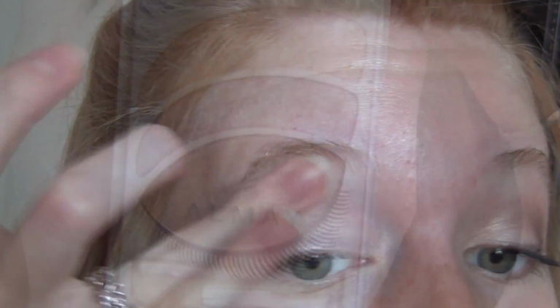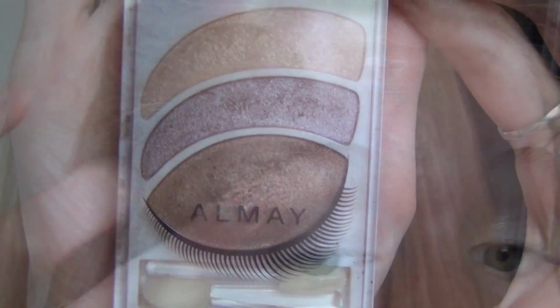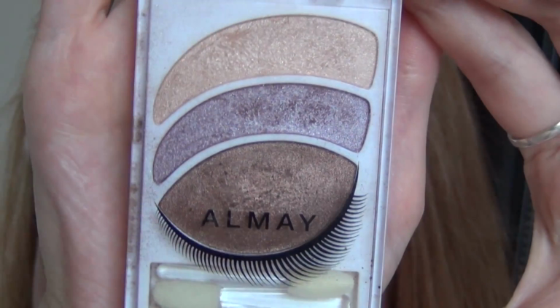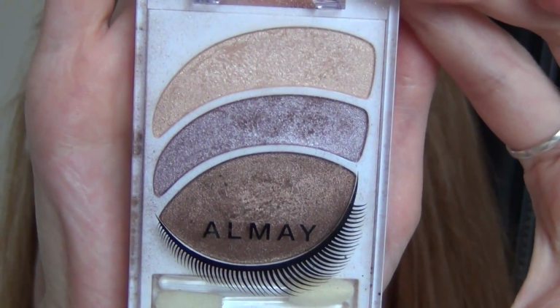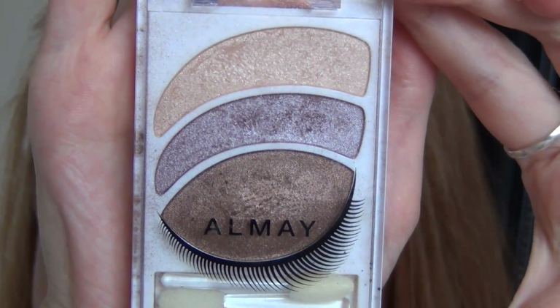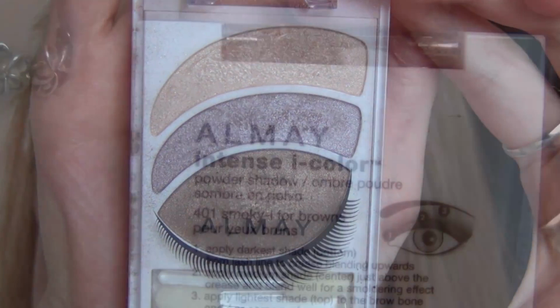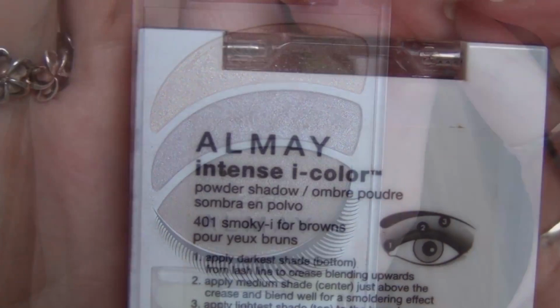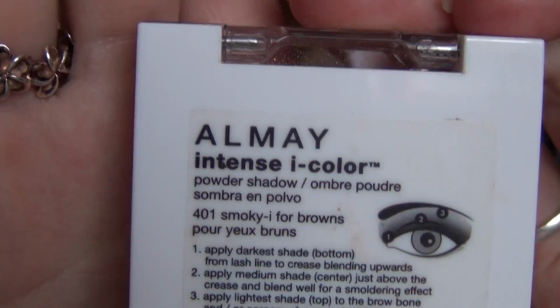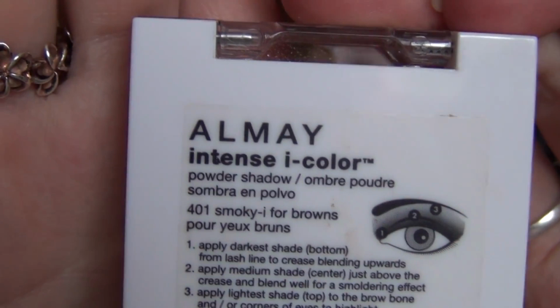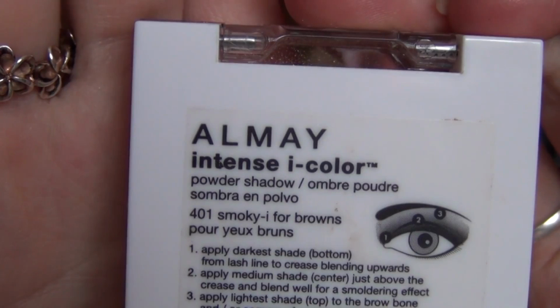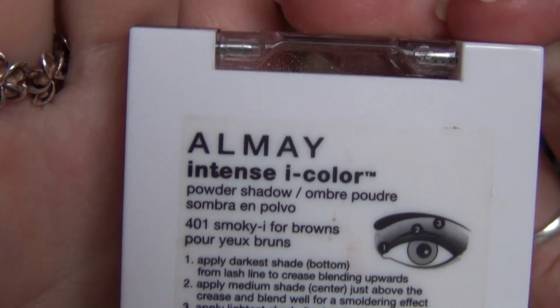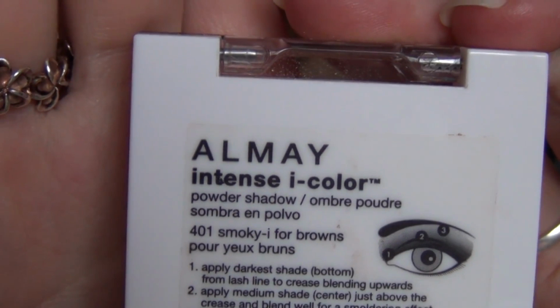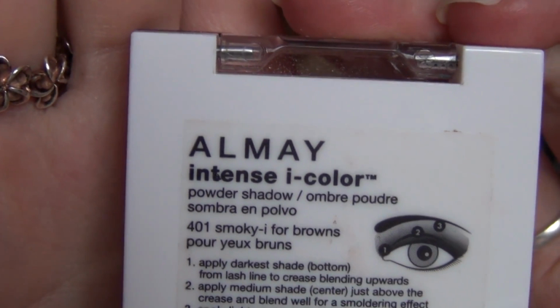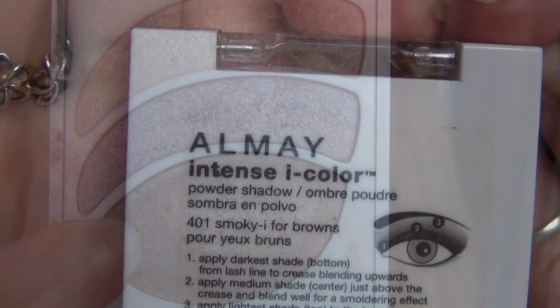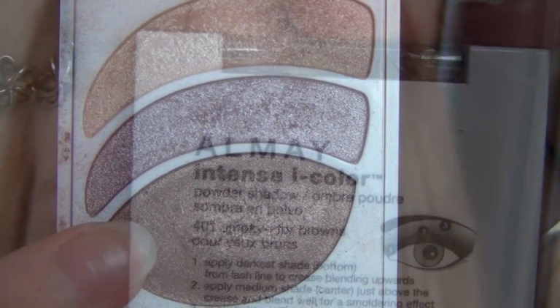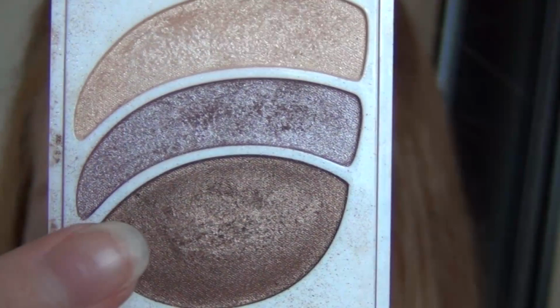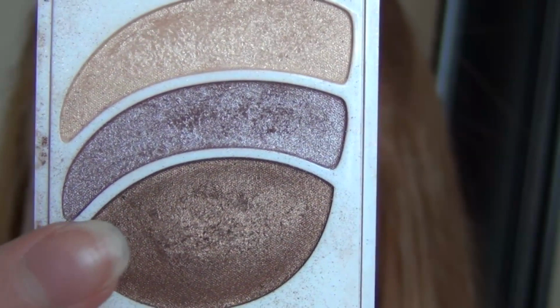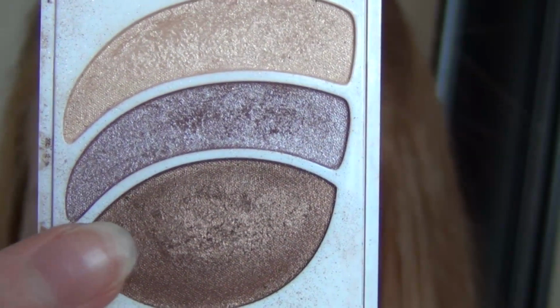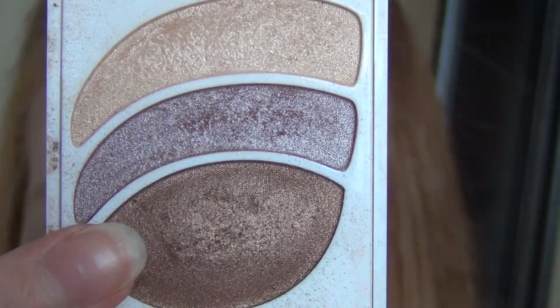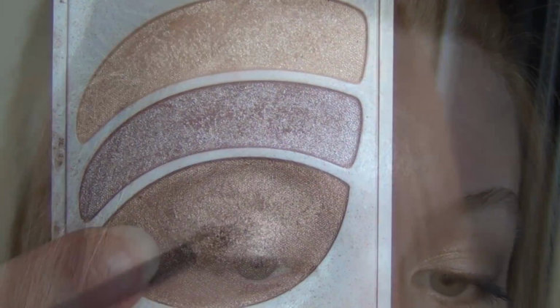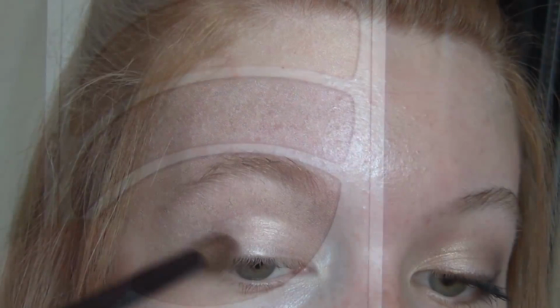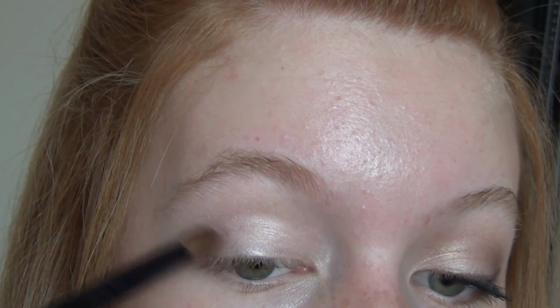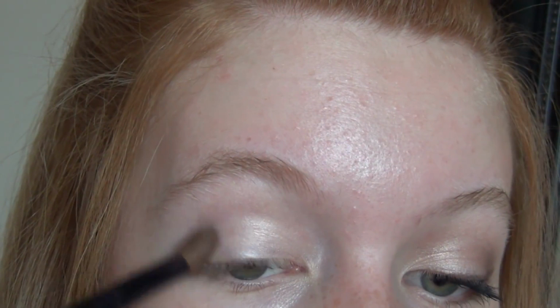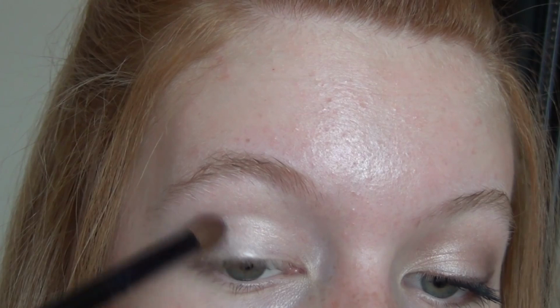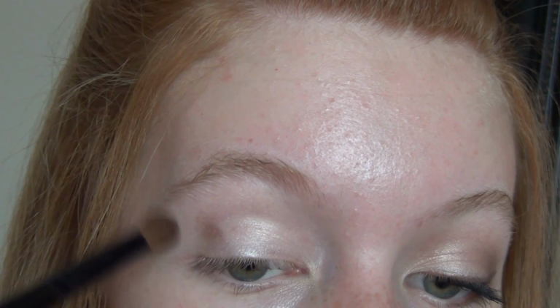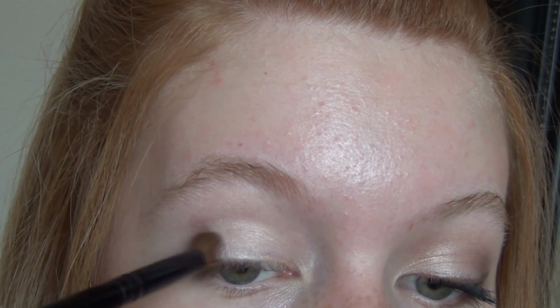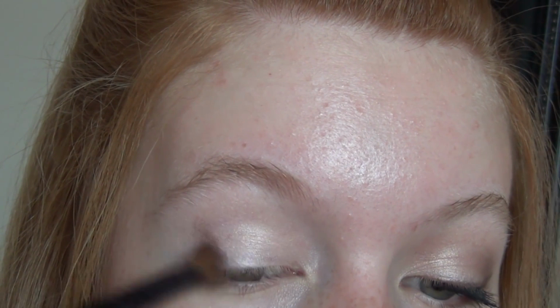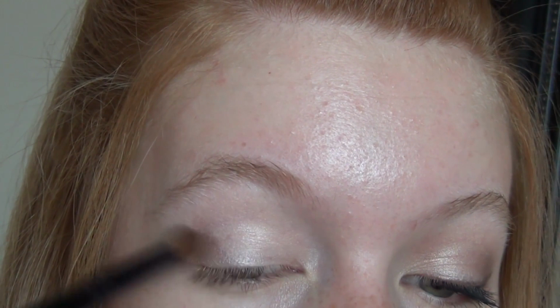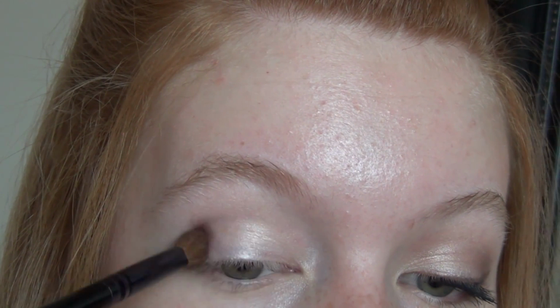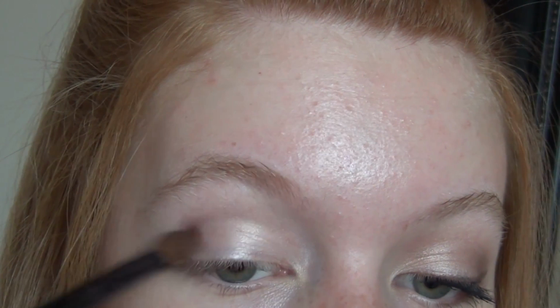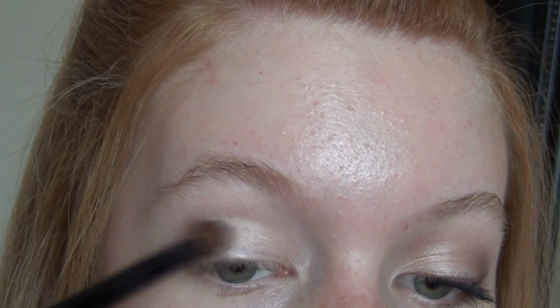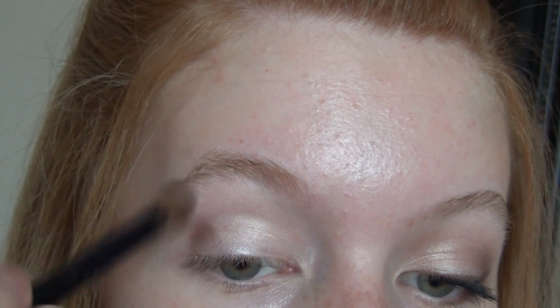Then I'm taking this Almay Smoky Eye for Browns and taking the bronzy brown color on a fluffy brush and blending that in the outer corner and also blending that into the crease.